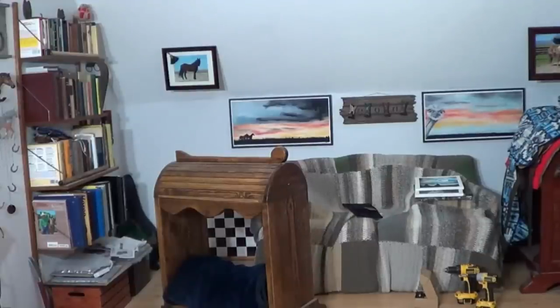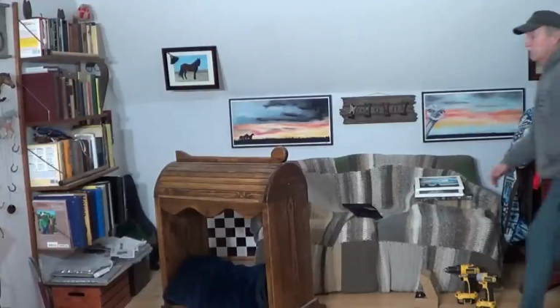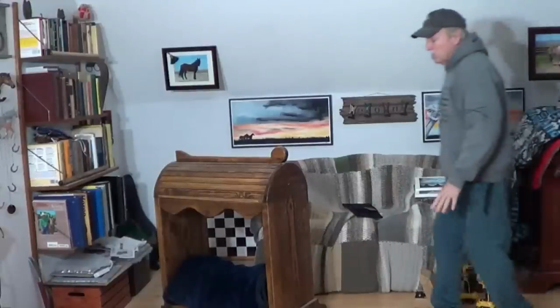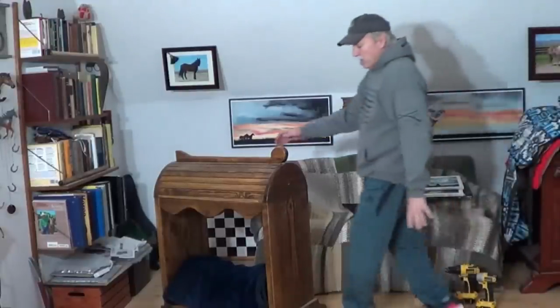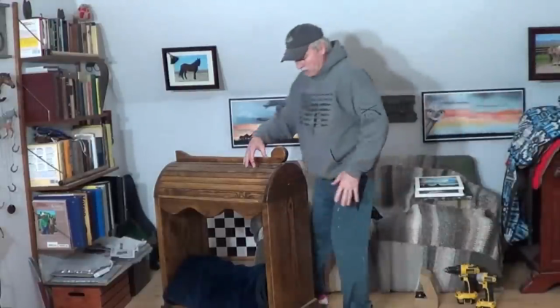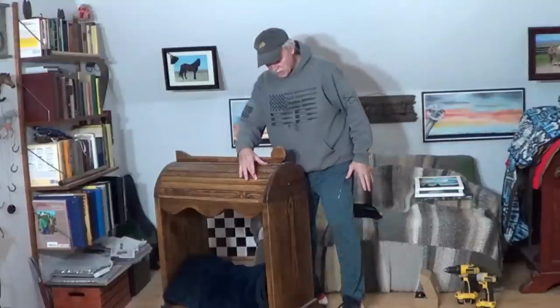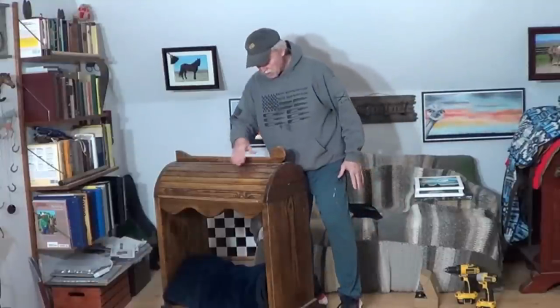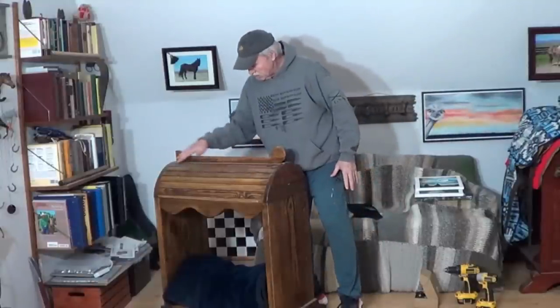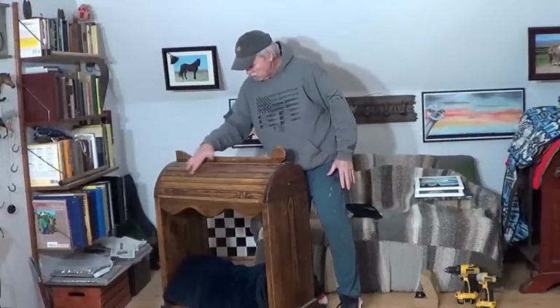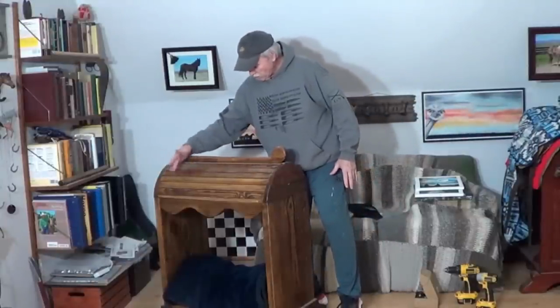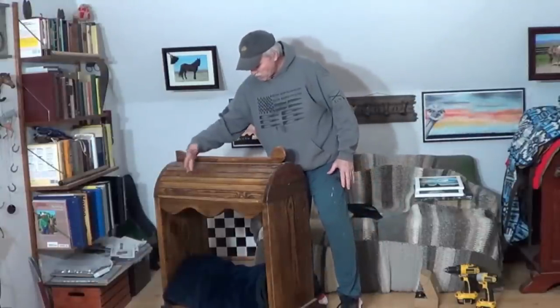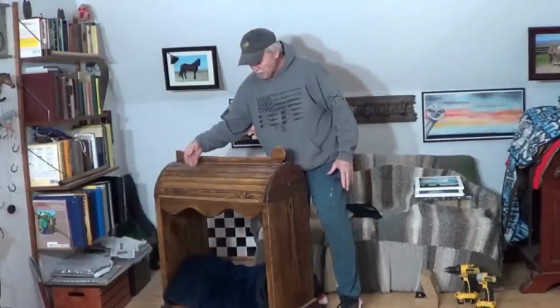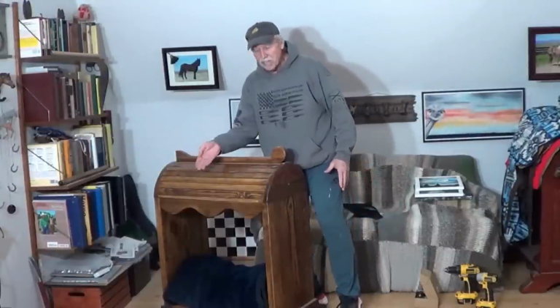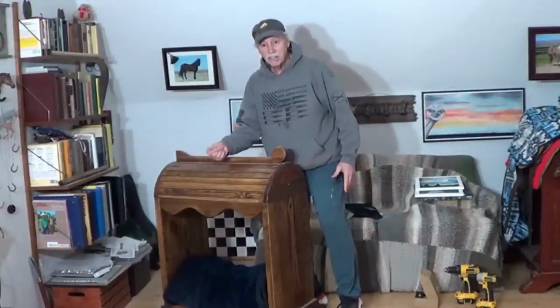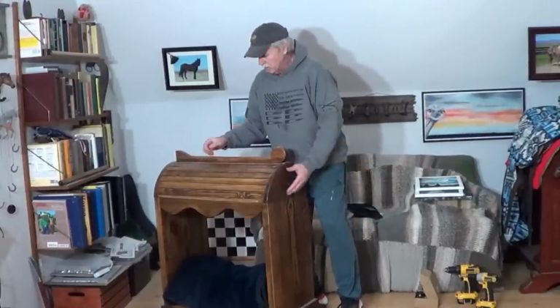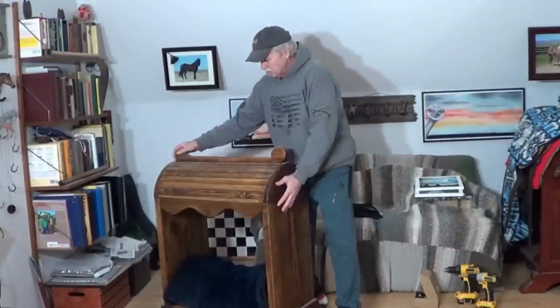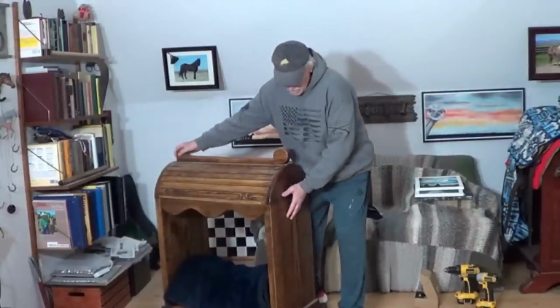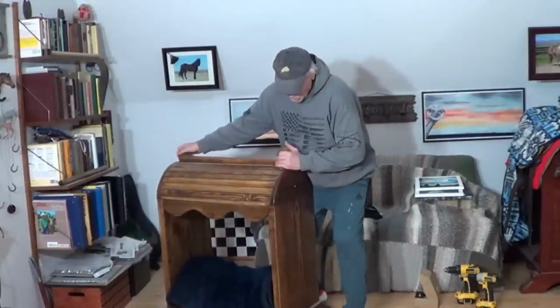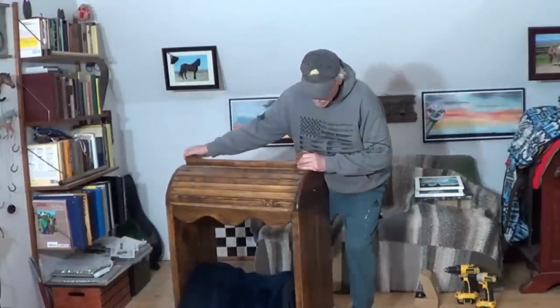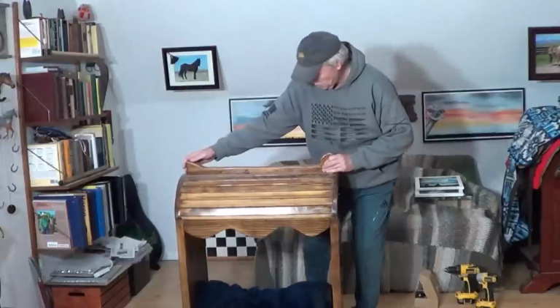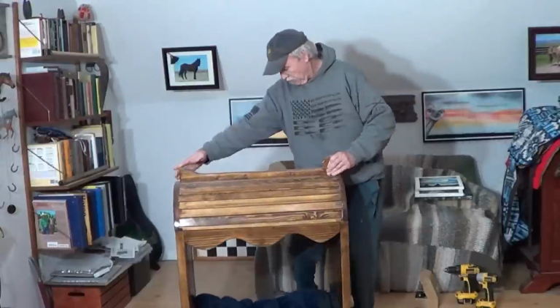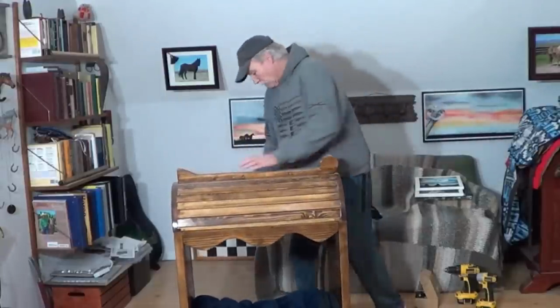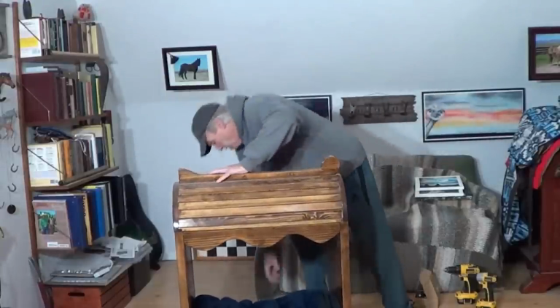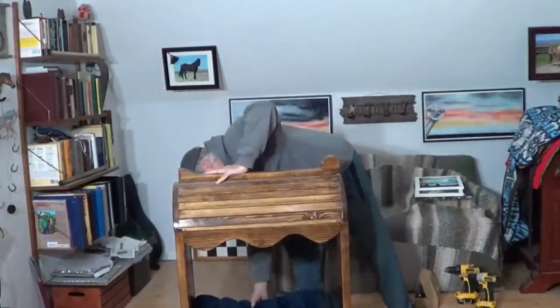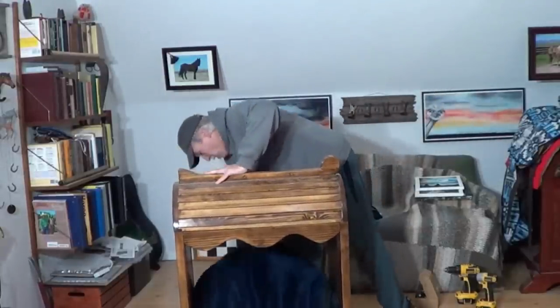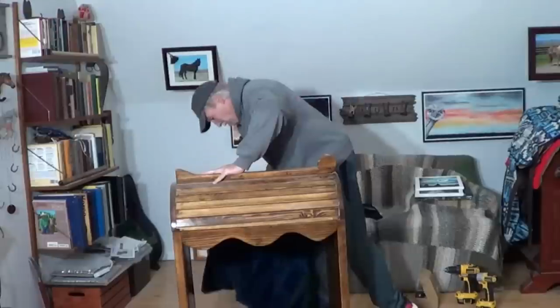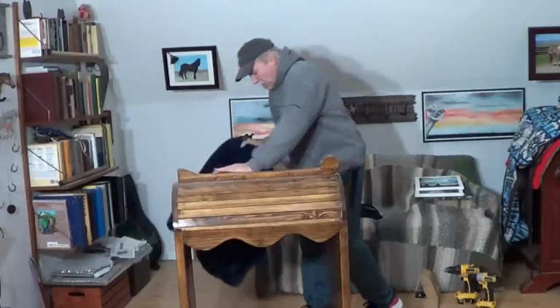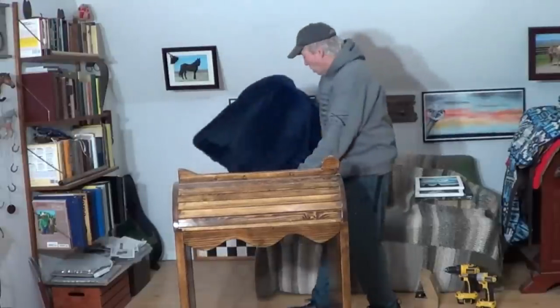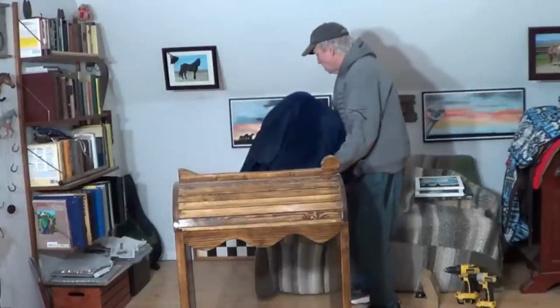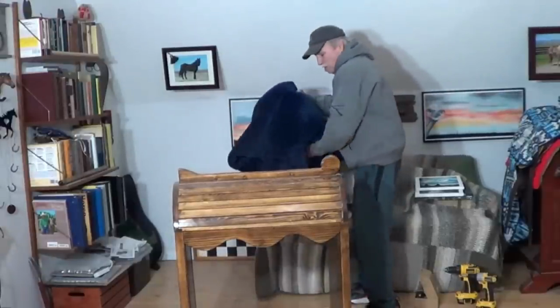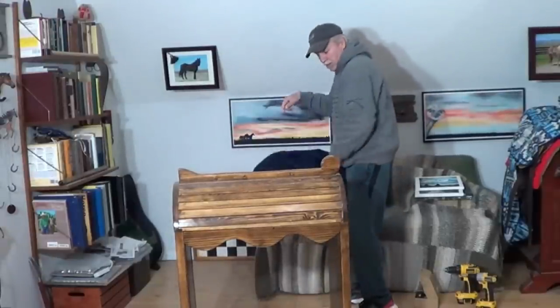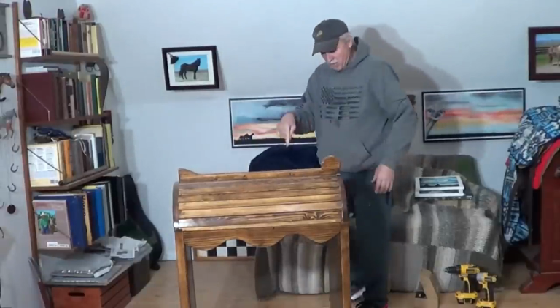I was going to dust this underneath. Look how dusty this is. I don't know if y'all can see that. That's underneath. Man, this thing gets dusty. So this little blanket here is for Smokey because he likes to come in here and lay on there.